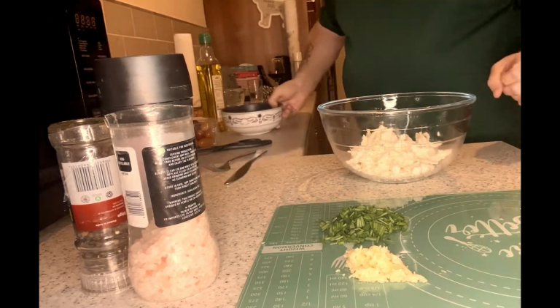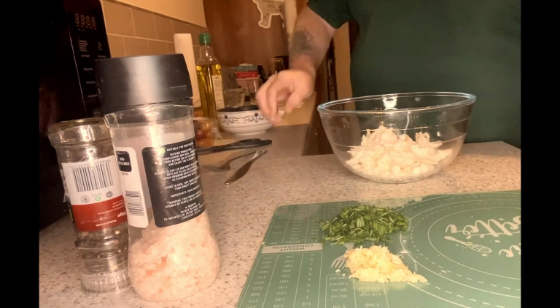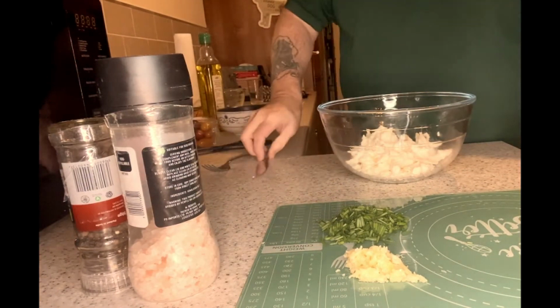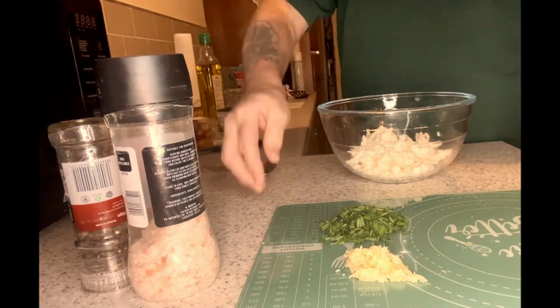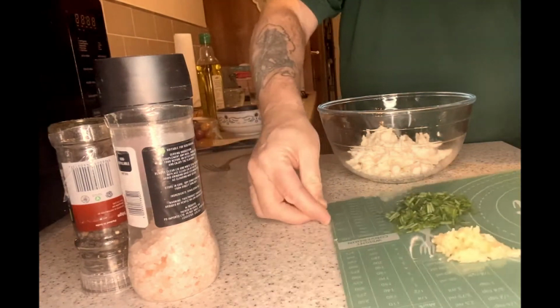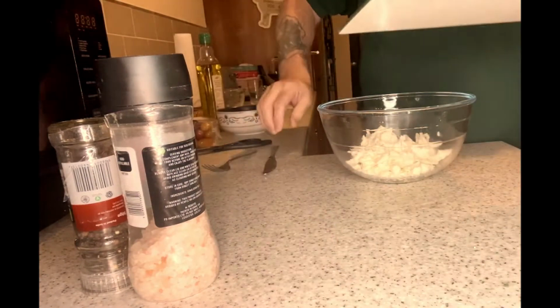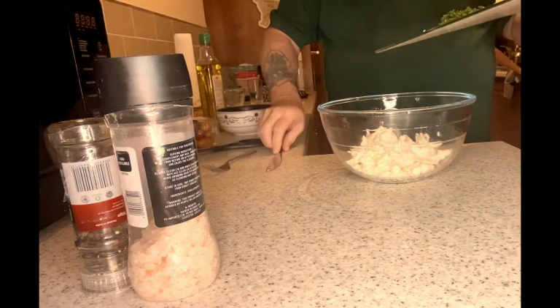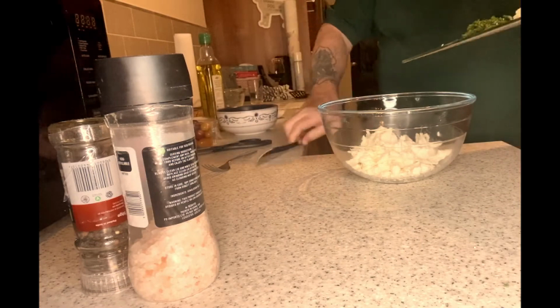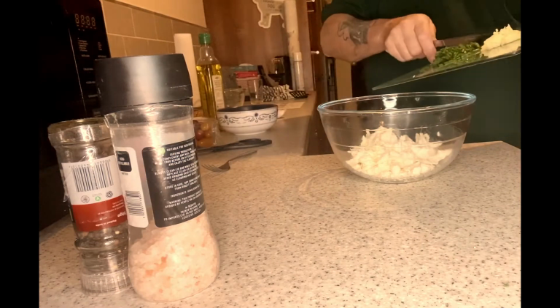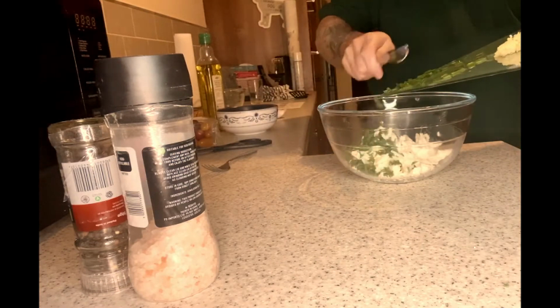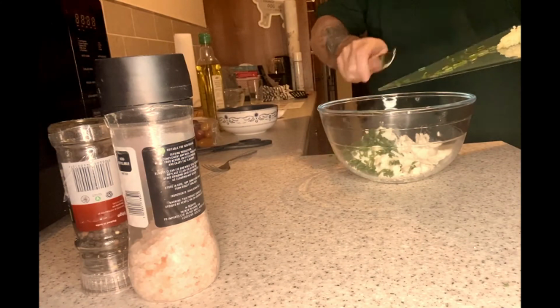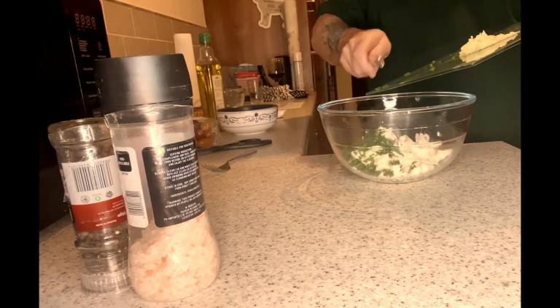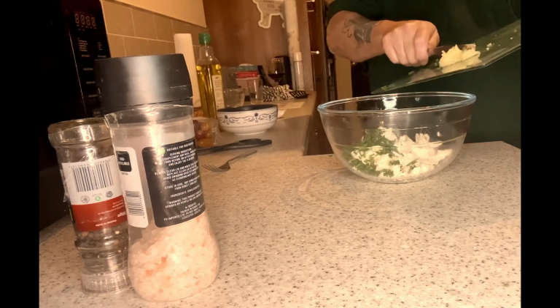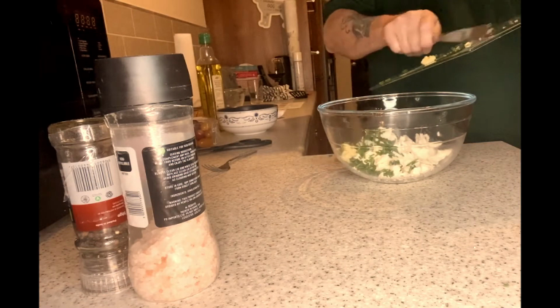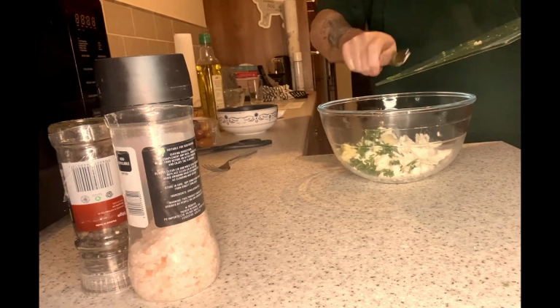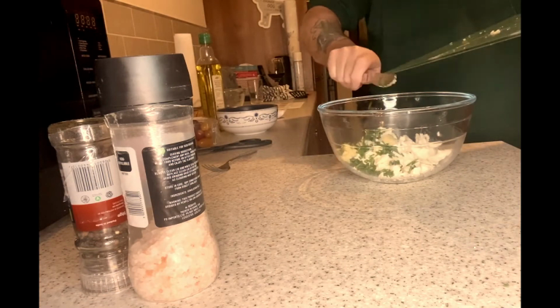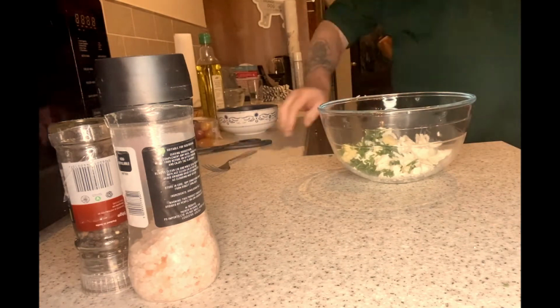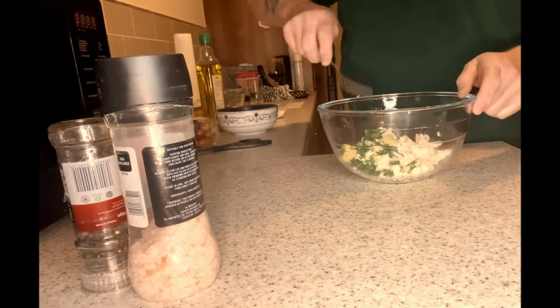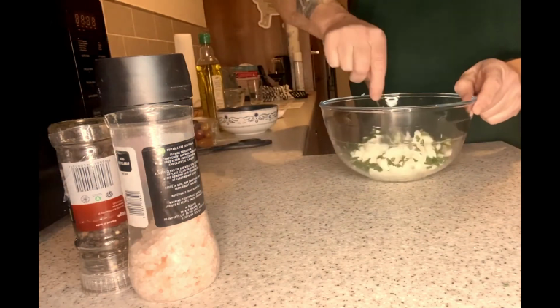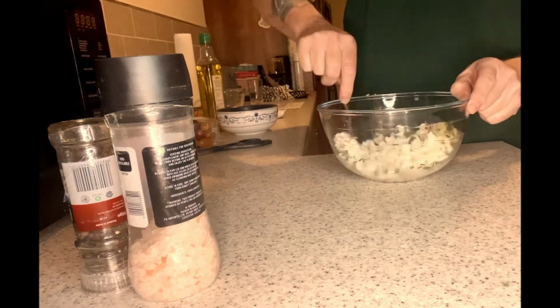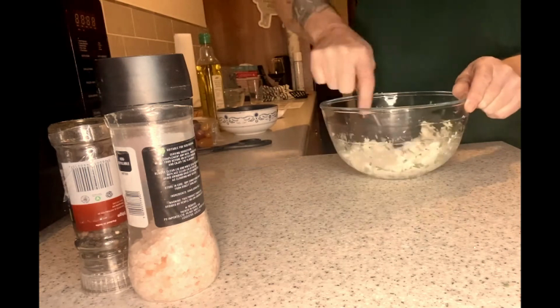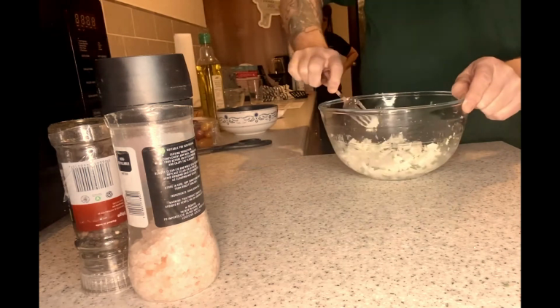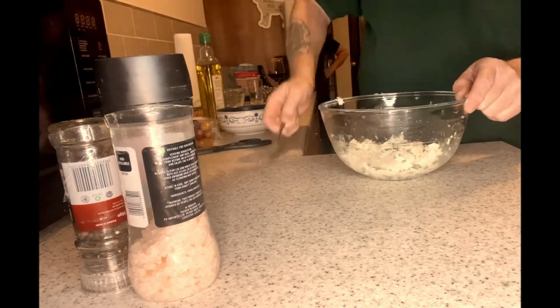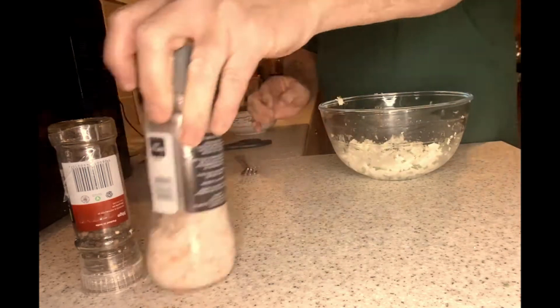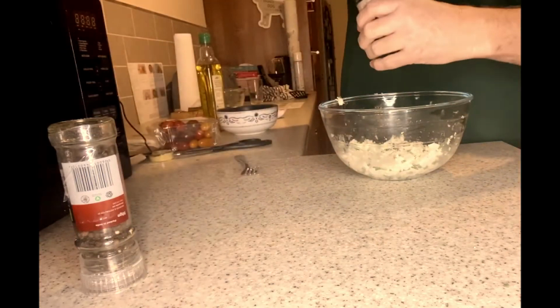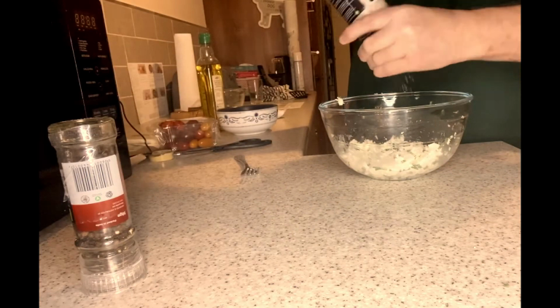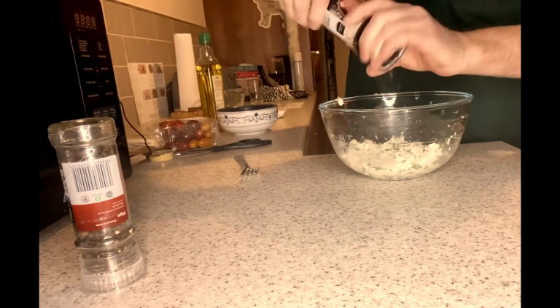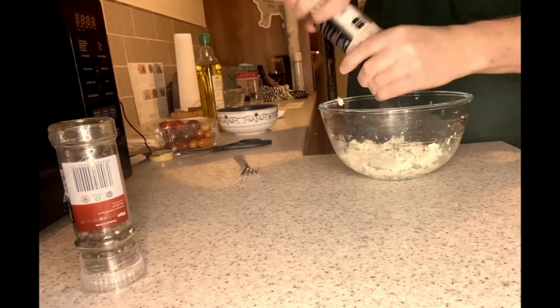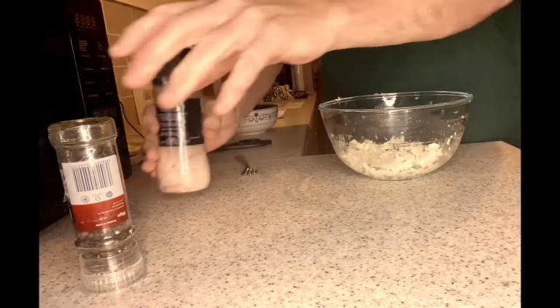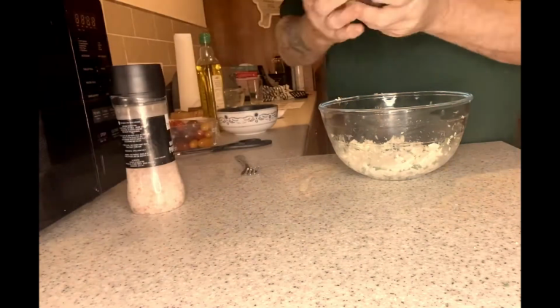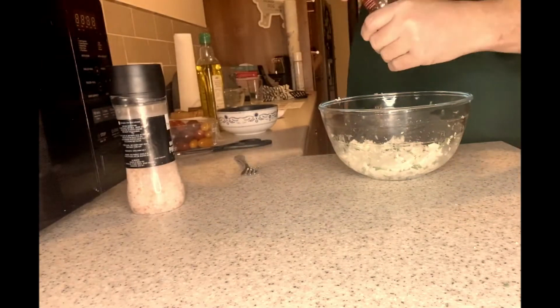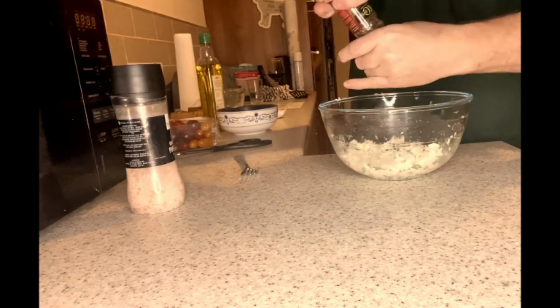Now we're going to start putting all the ingredients together, starting with the mozzarella, then the chives and the garlic, putting it all together and giving it a really good stir to make sure everything's nicely mixed. A bit of salt and a little bit of pepper.